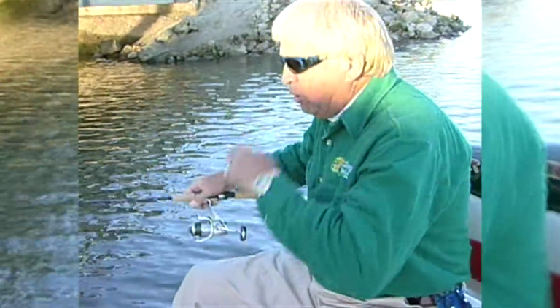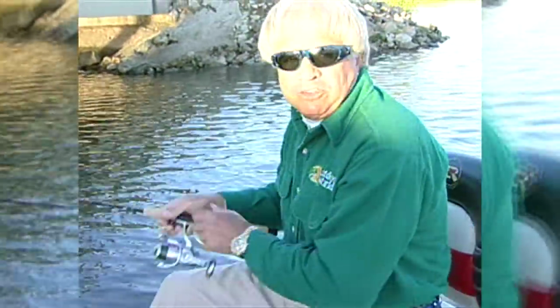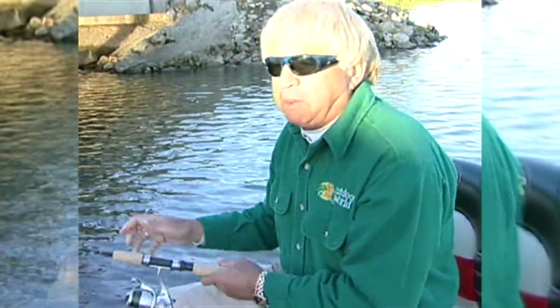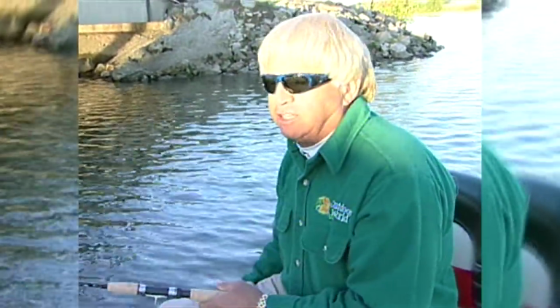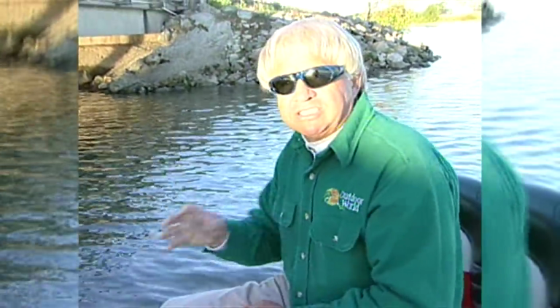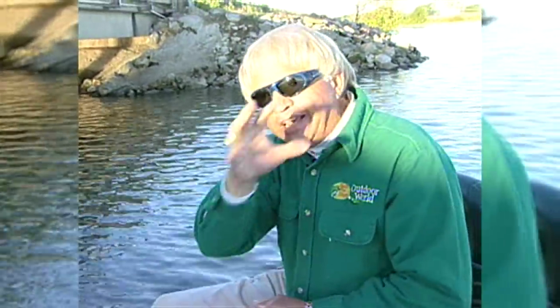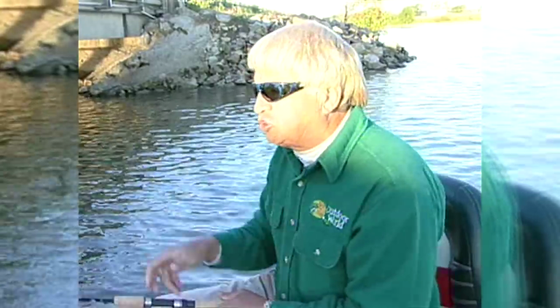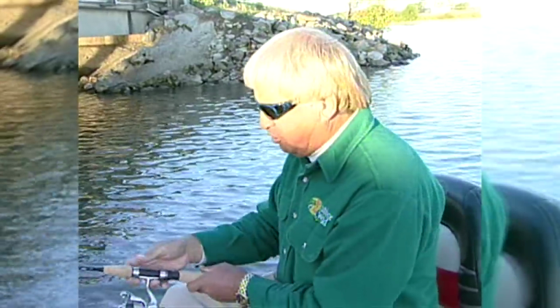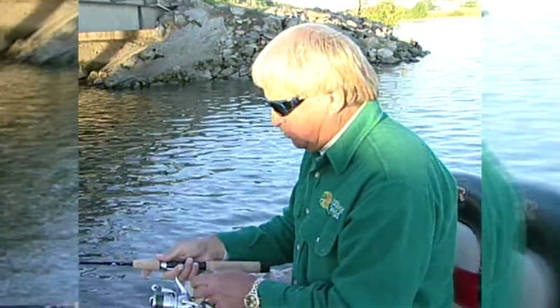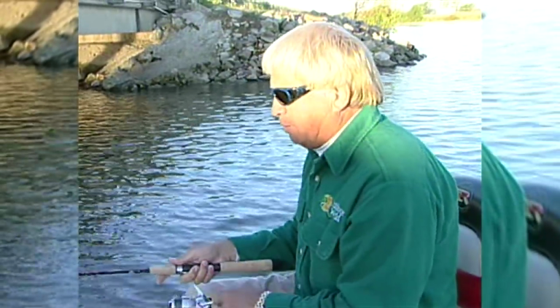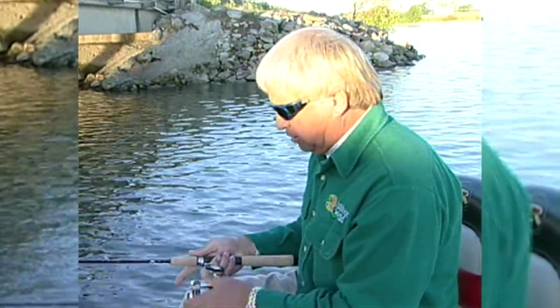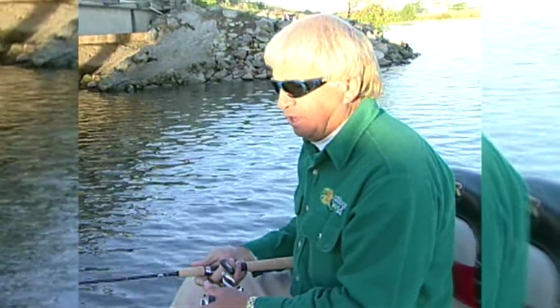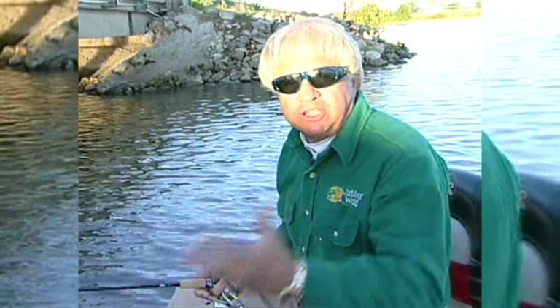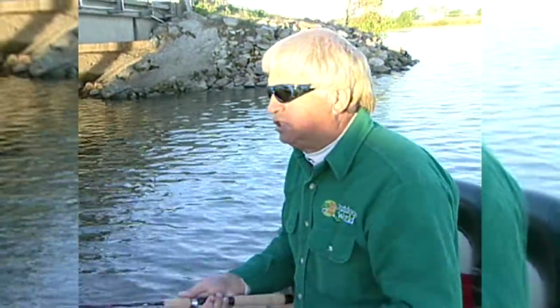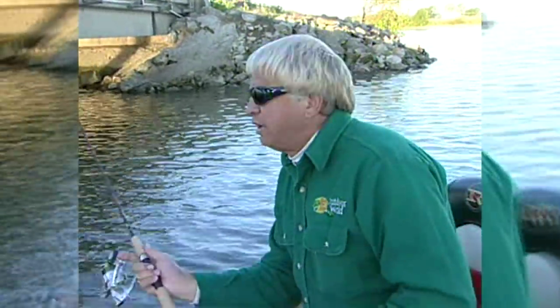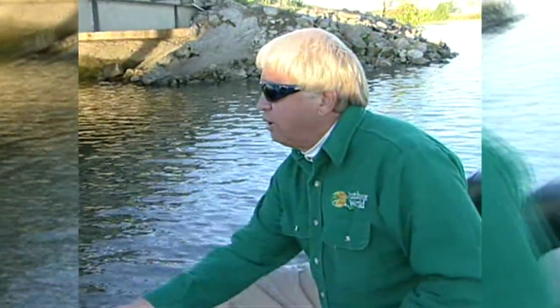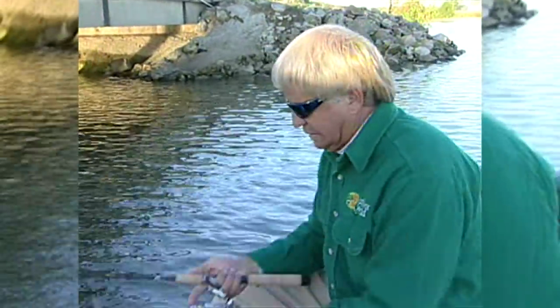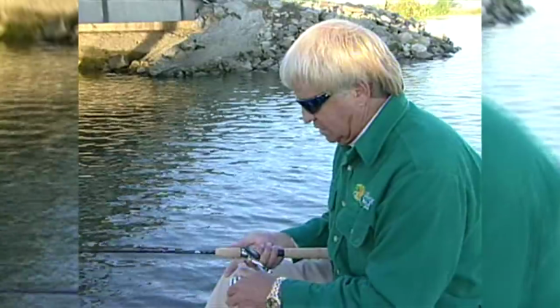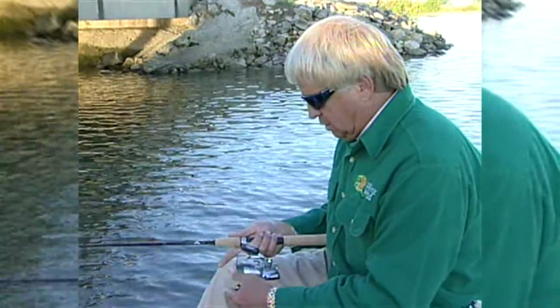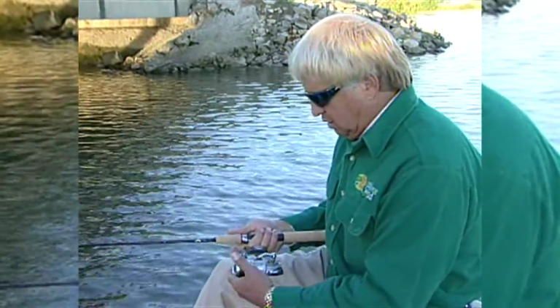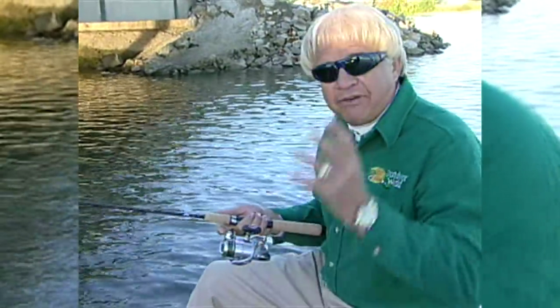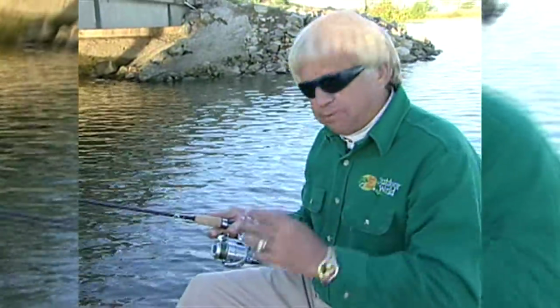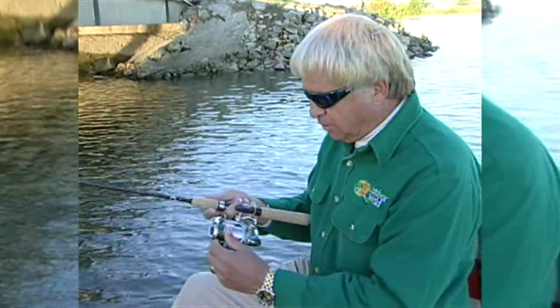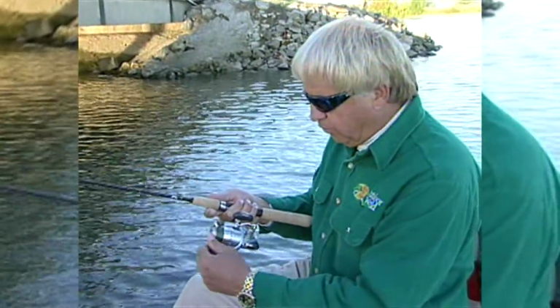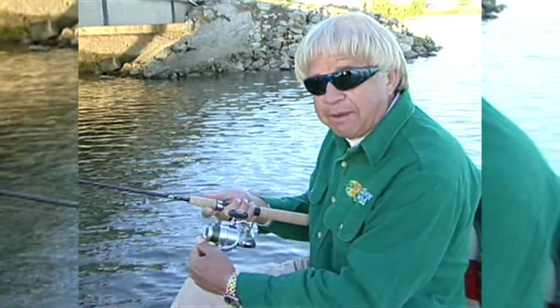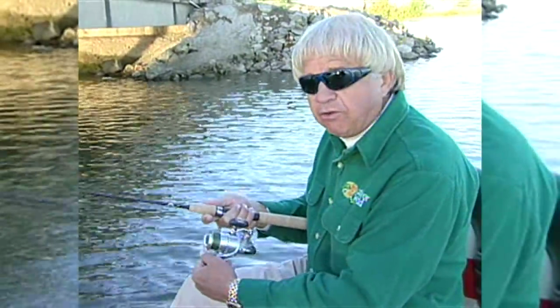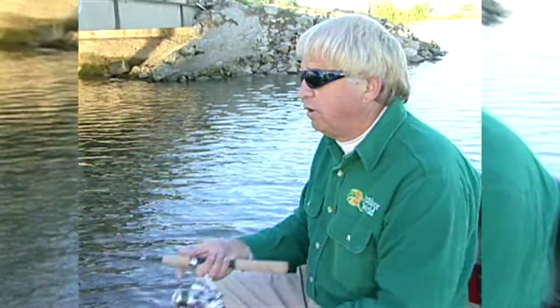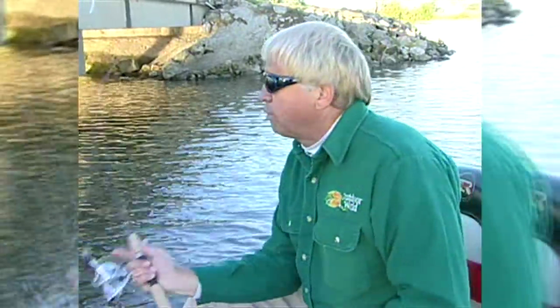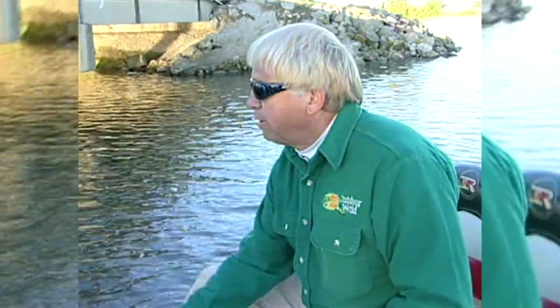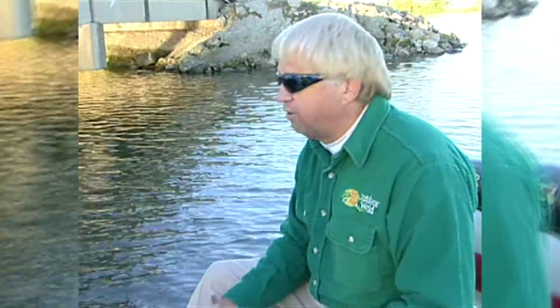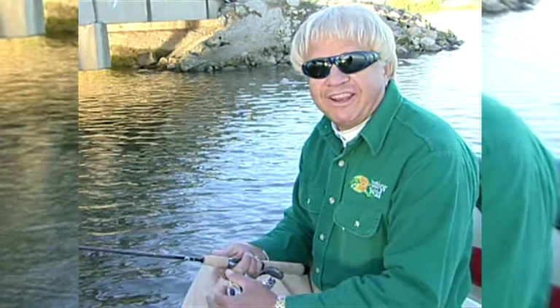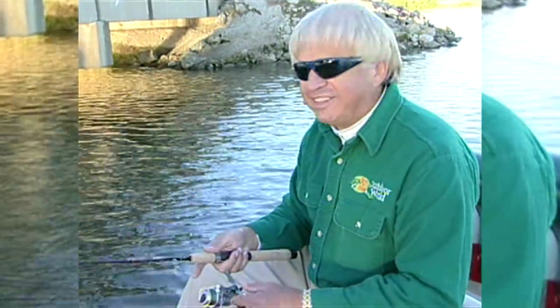We're going to be fishing bridge pilings today. This is some of the easiest structure to fish for crappie because, obviously, it's real easy to find. I find on these spinning reels, if you'll flip that bail, they work a lot better. Look at that — isn't that amazing?